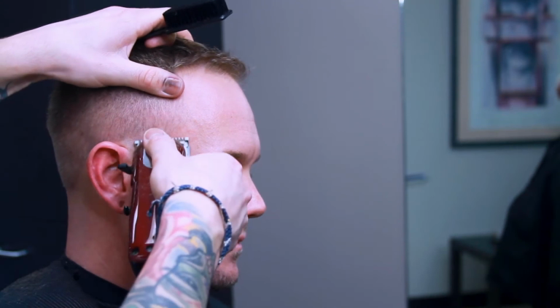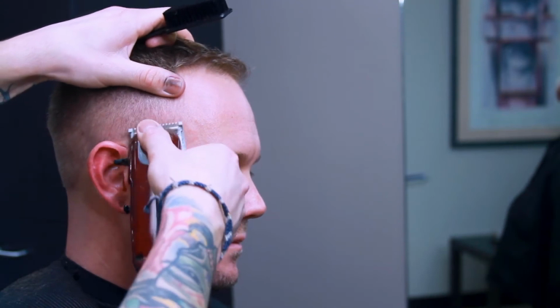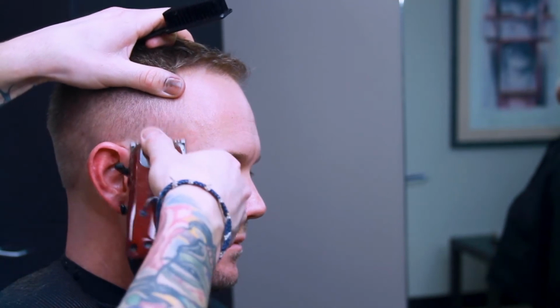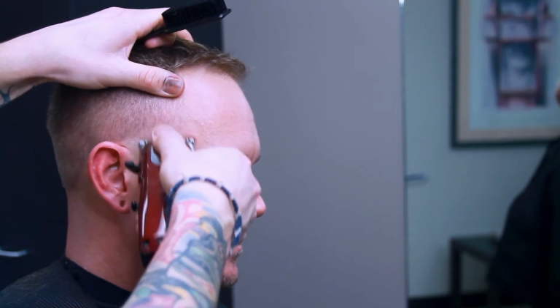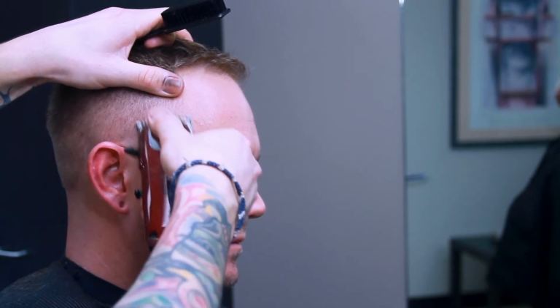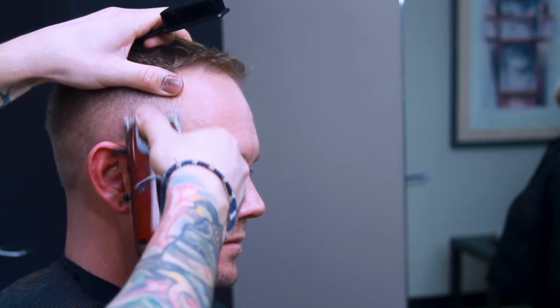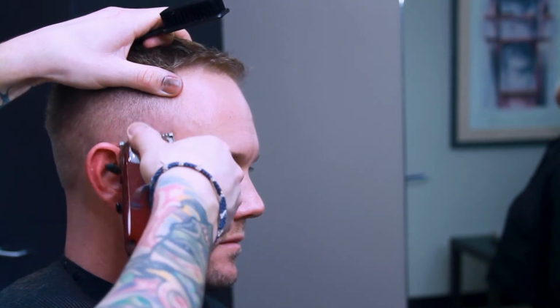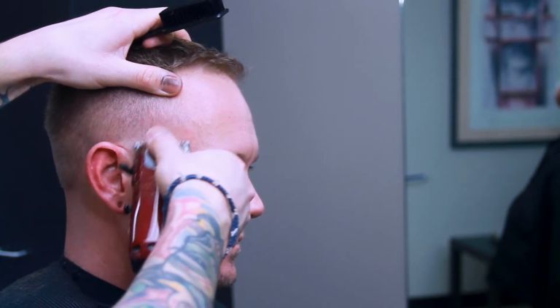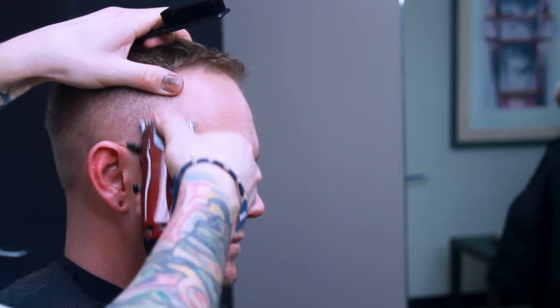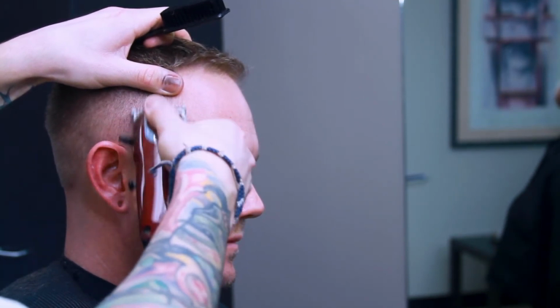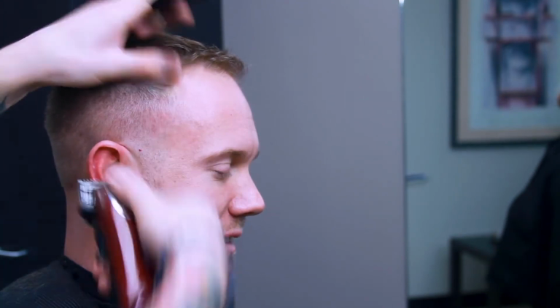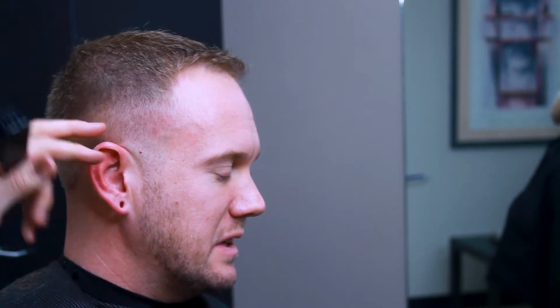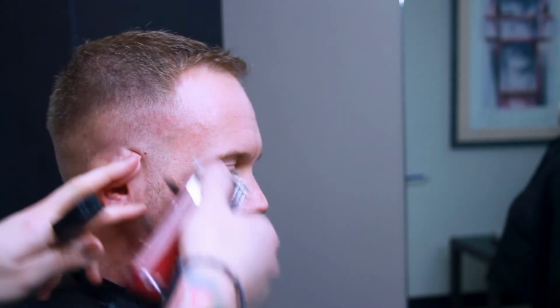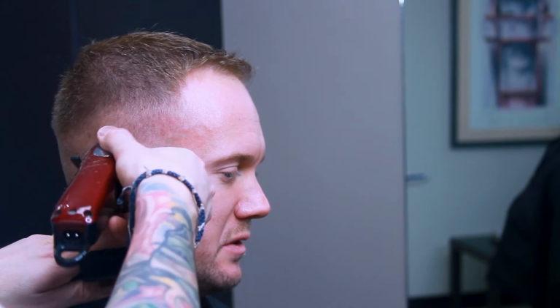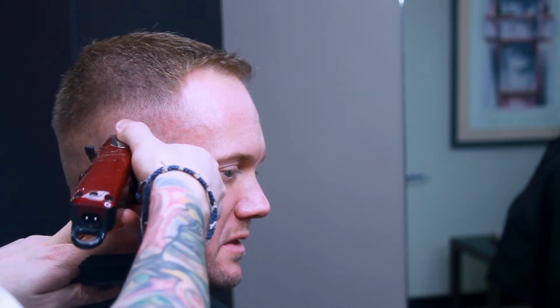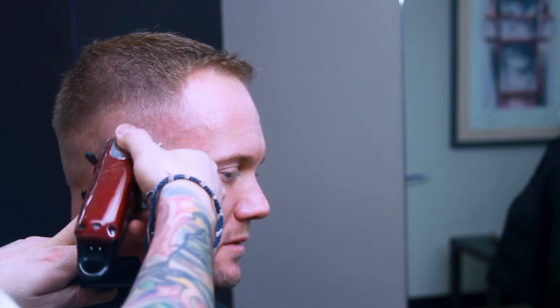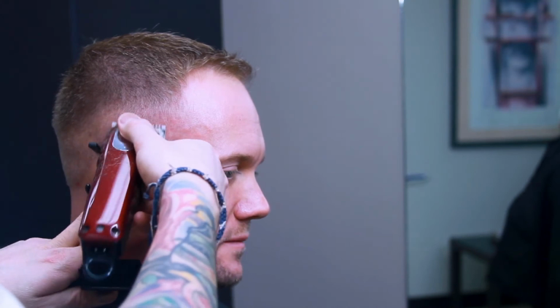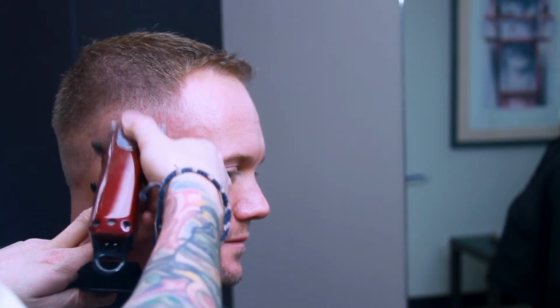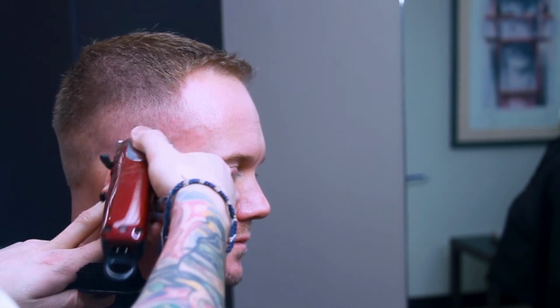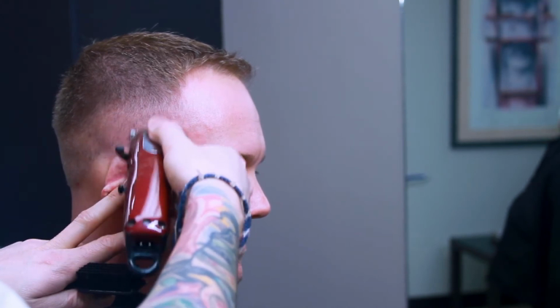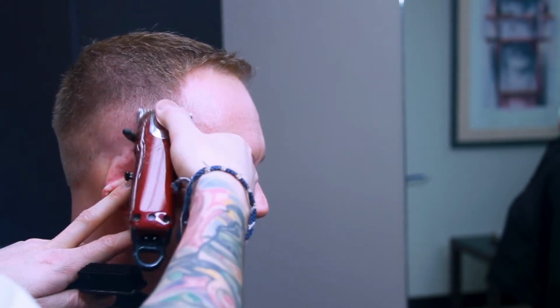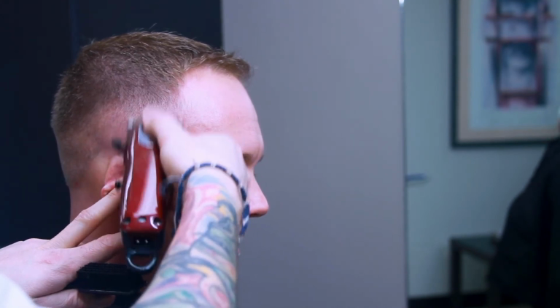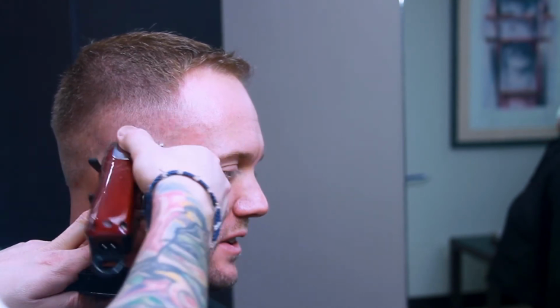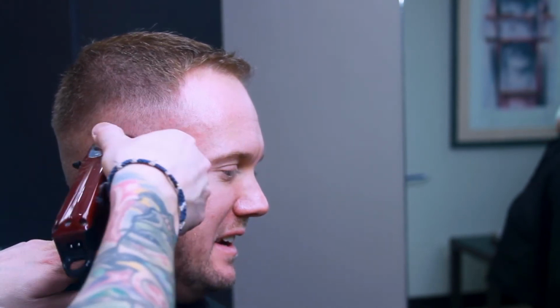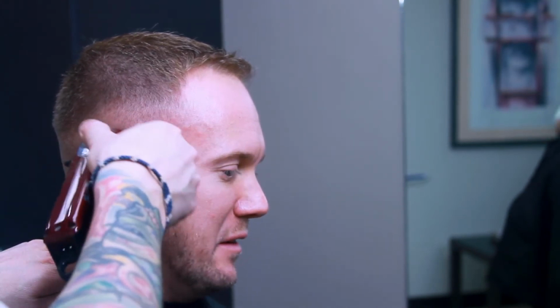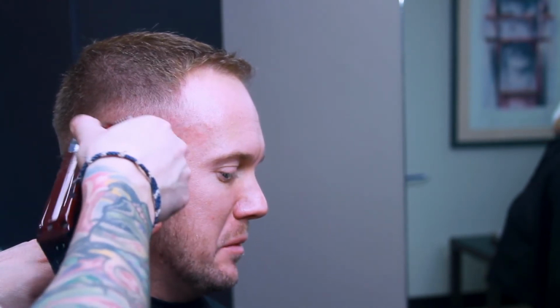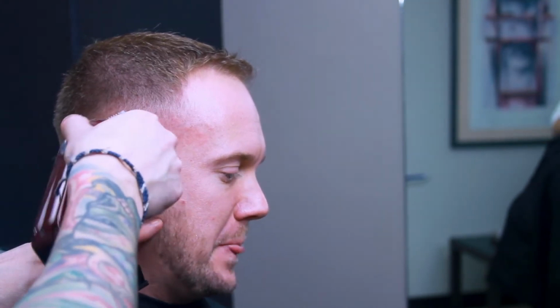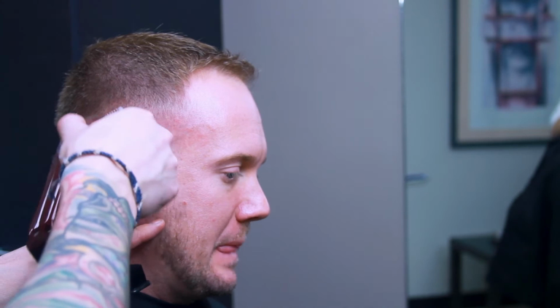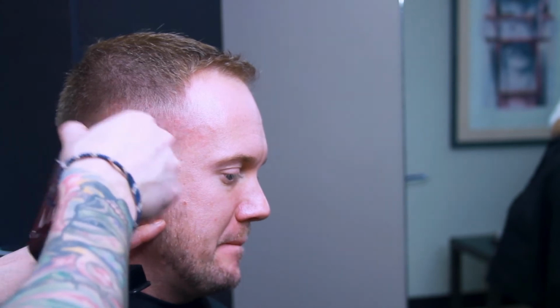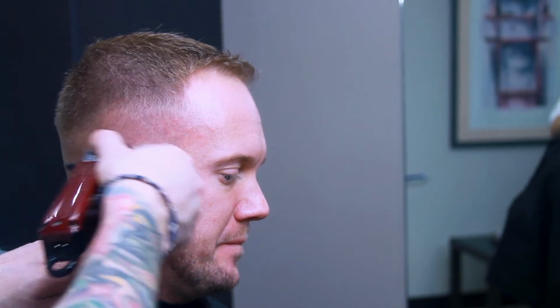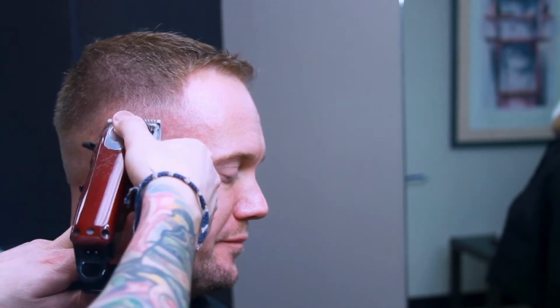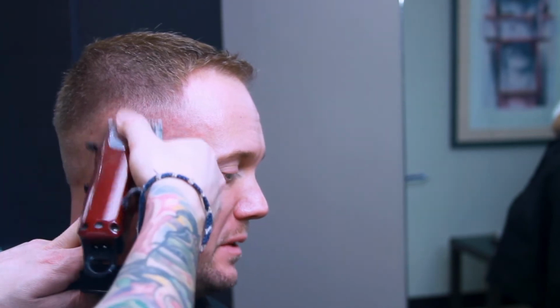Now I've got the sixteenth on my clipper with my blade closed, just detailing that hair a little bit more, creating a really nice buttery transition between the bald and the one.